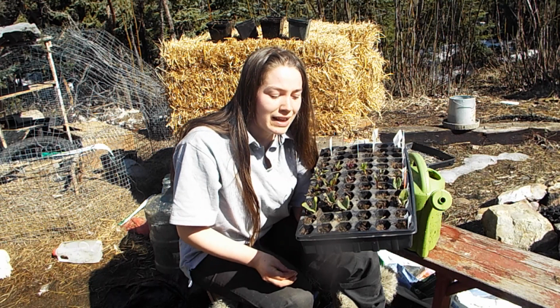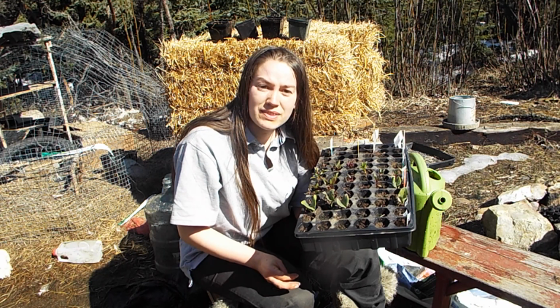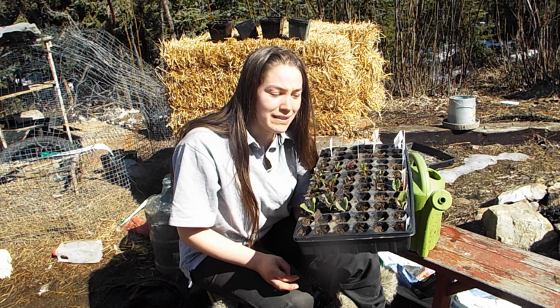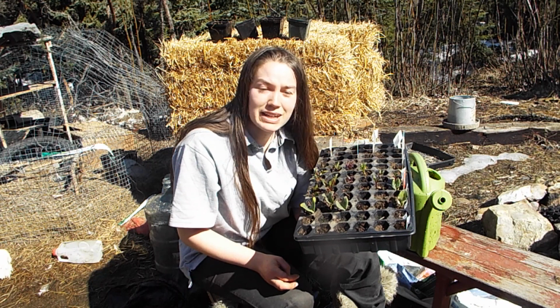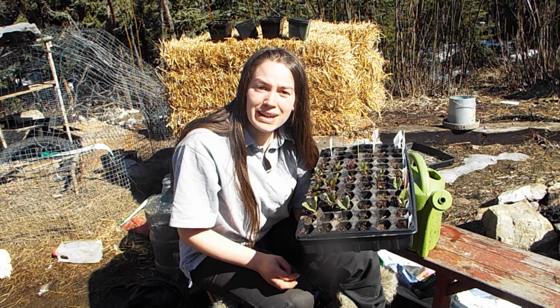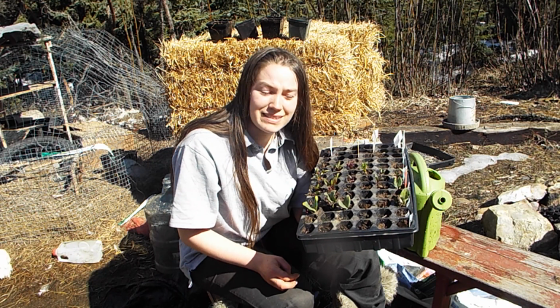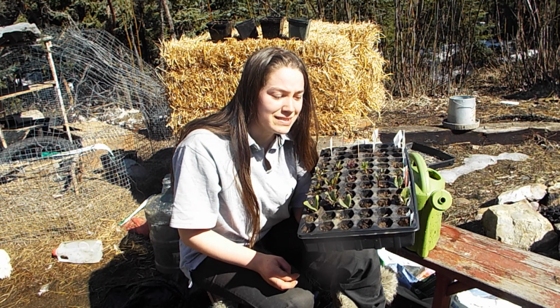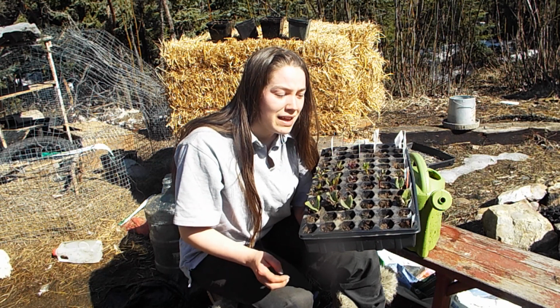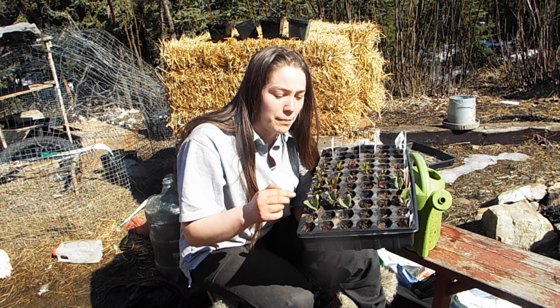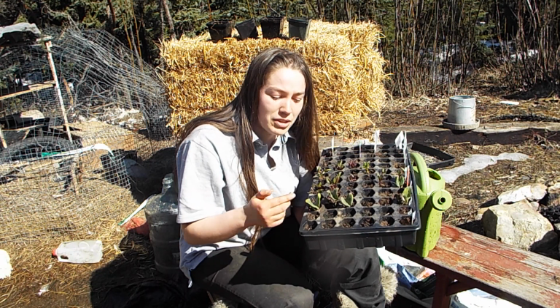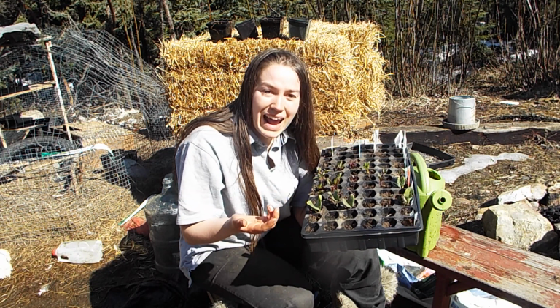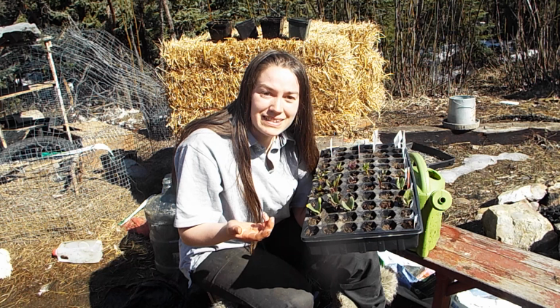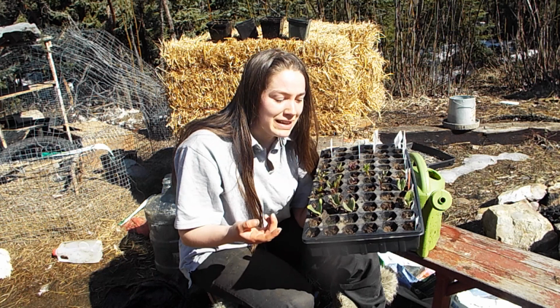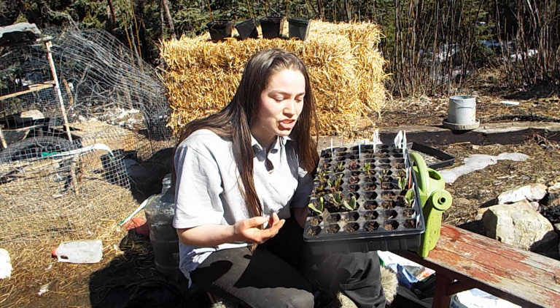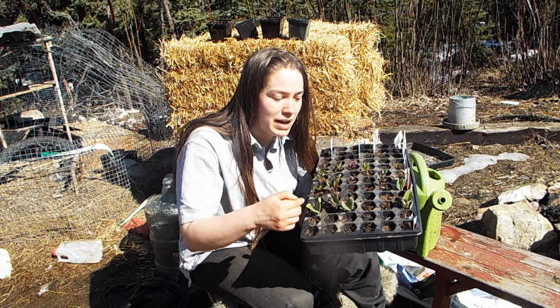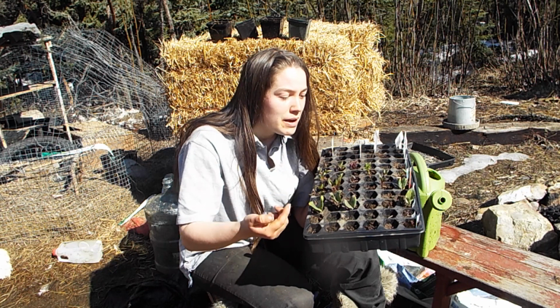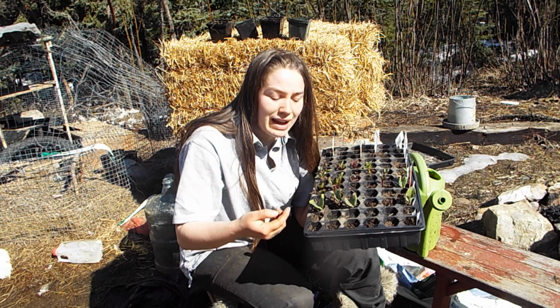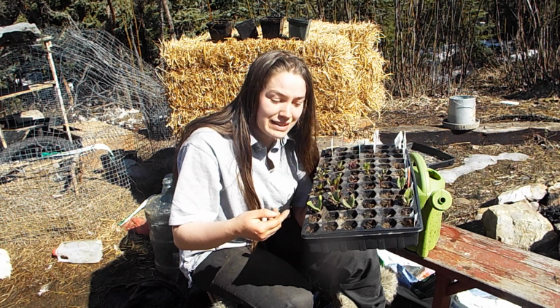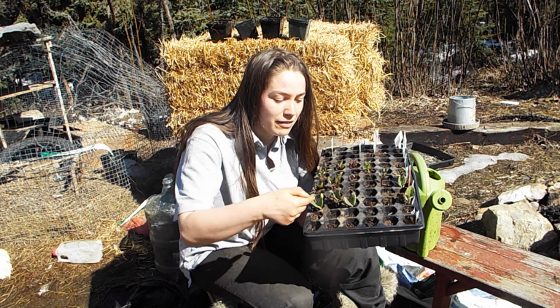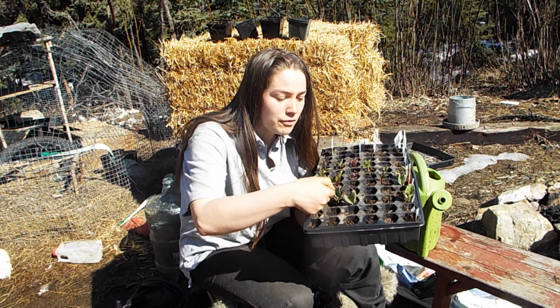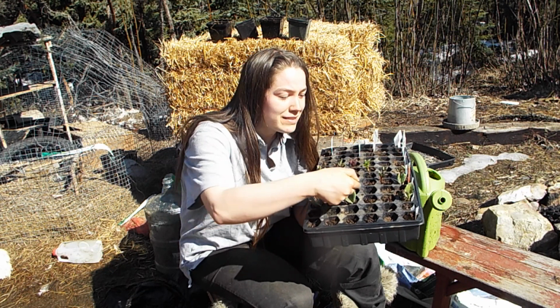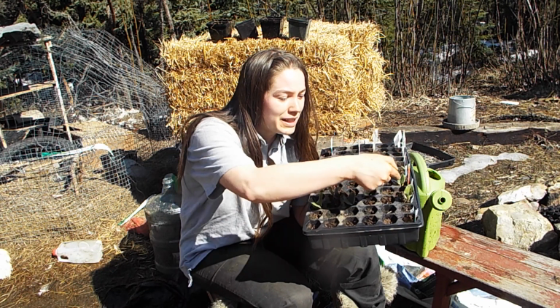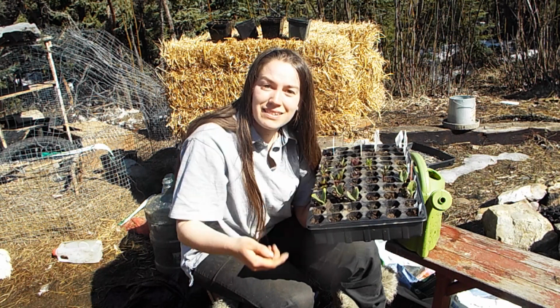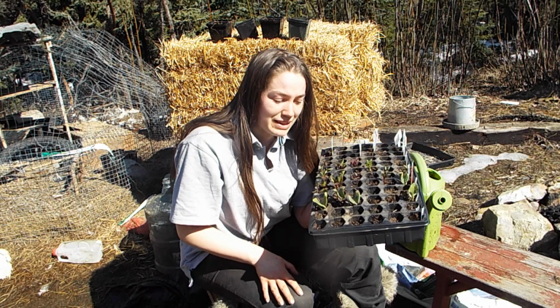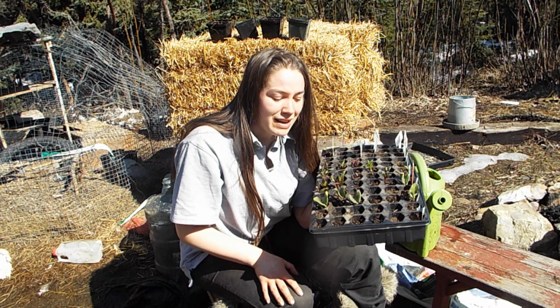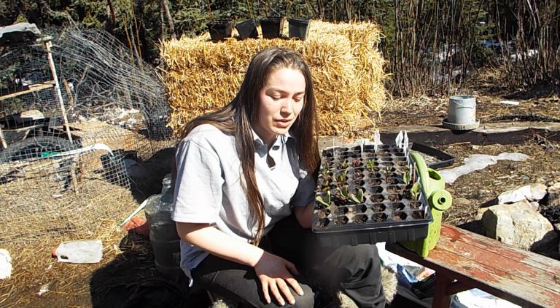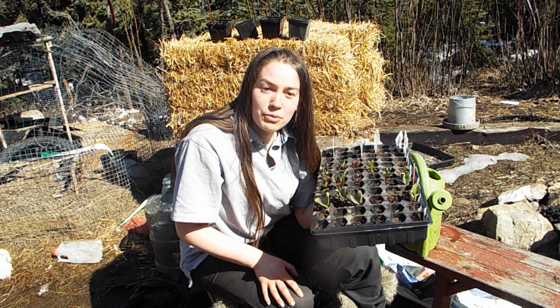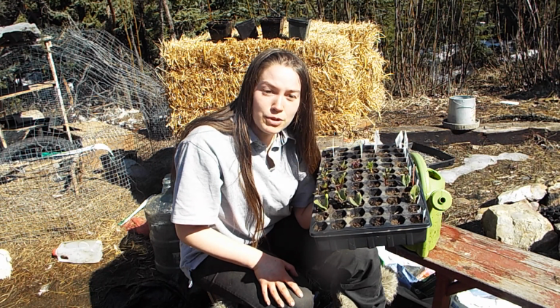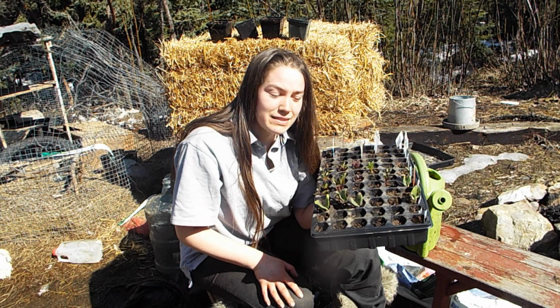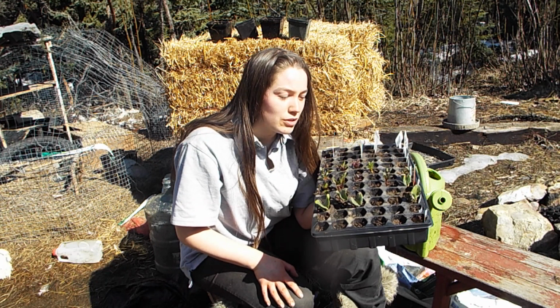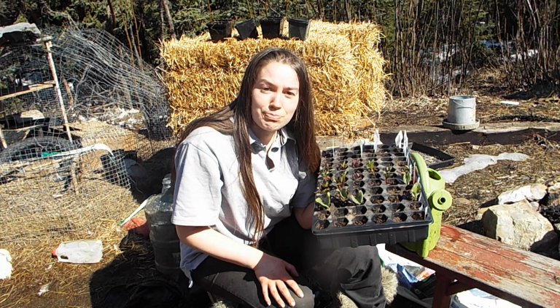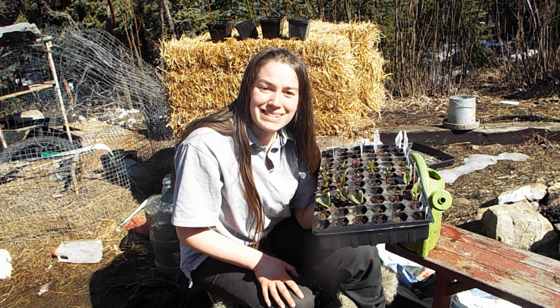There wasn't the best germination rate on these seedlings — only about half the seeds I planted actually came up — but I did get four nice little plants from it, so we'll be moving these to a larger pot today.